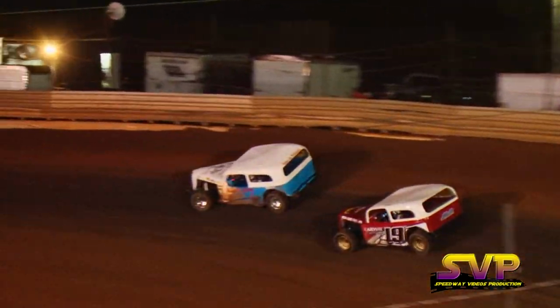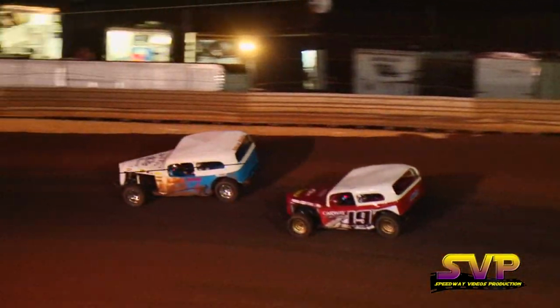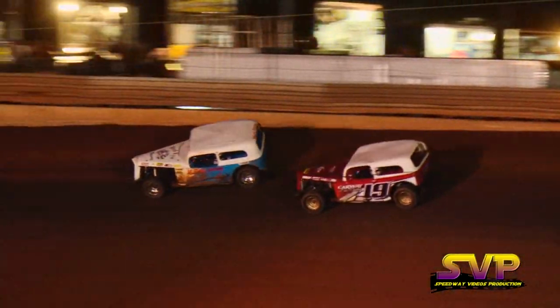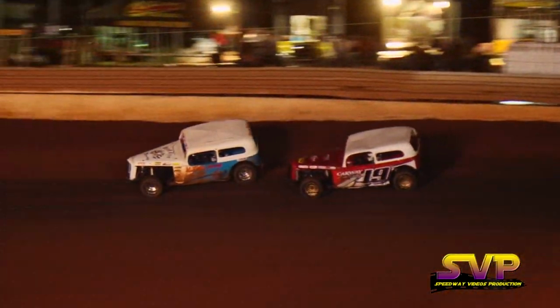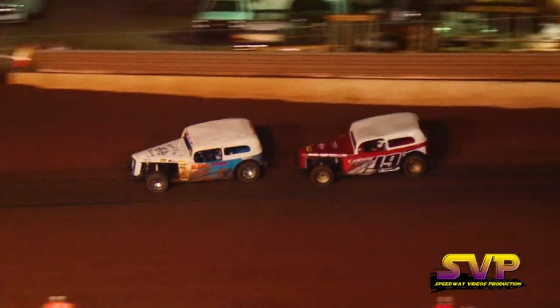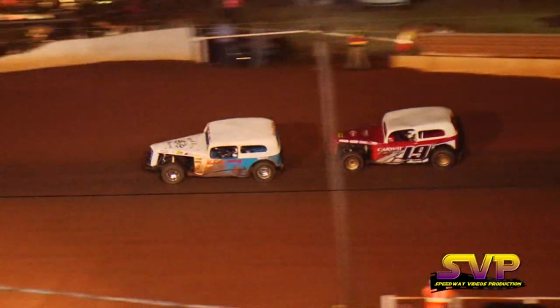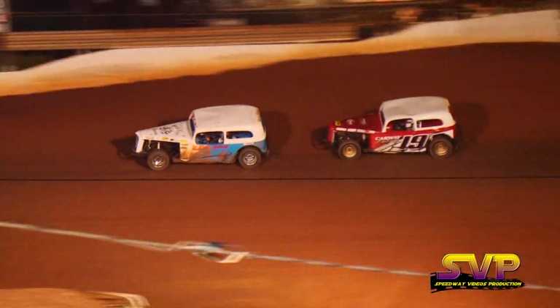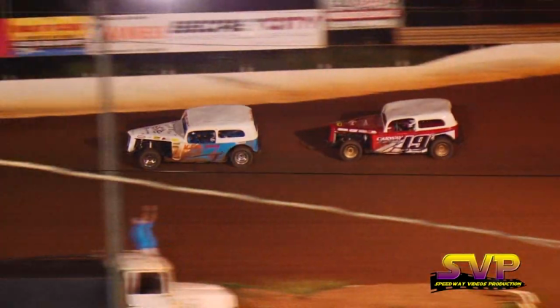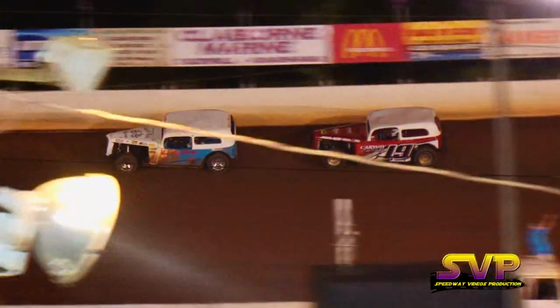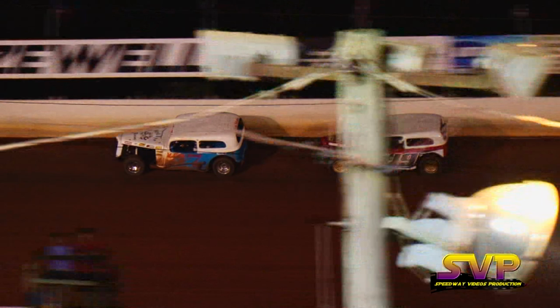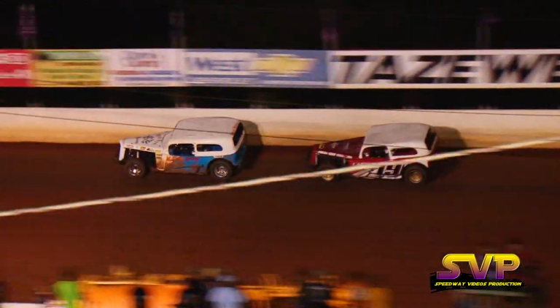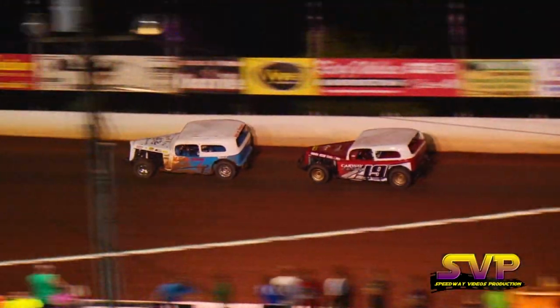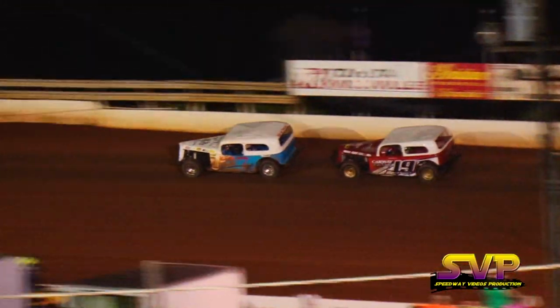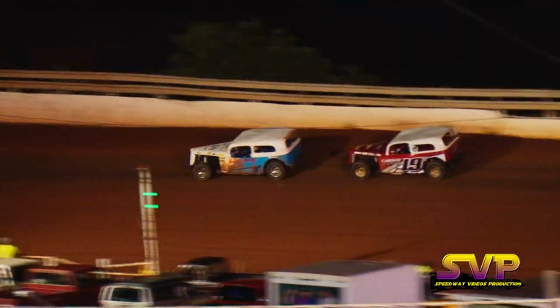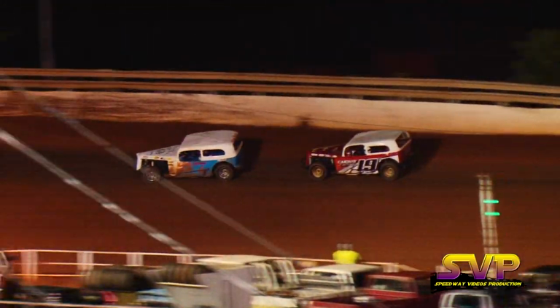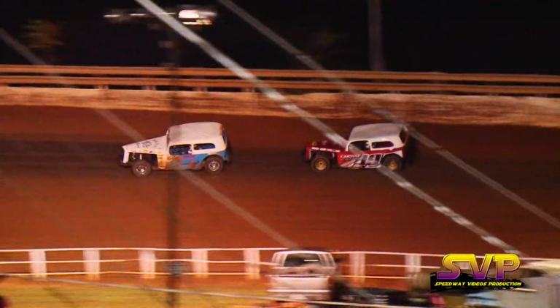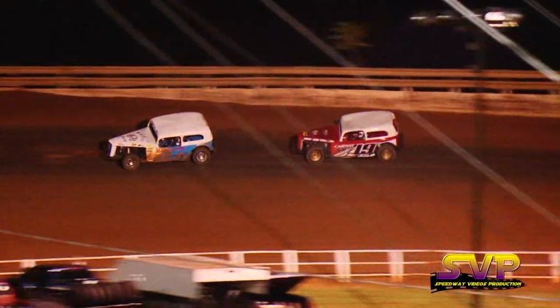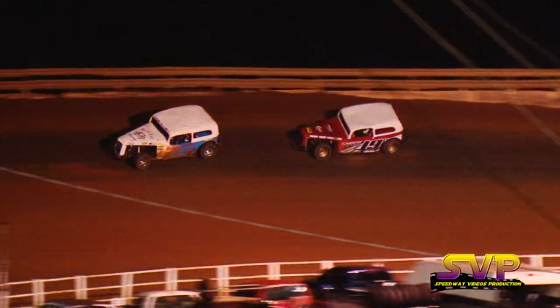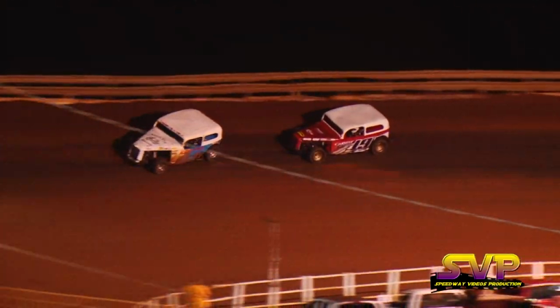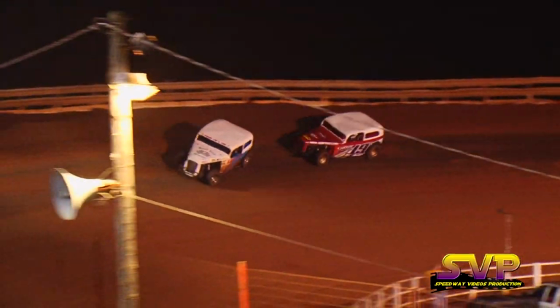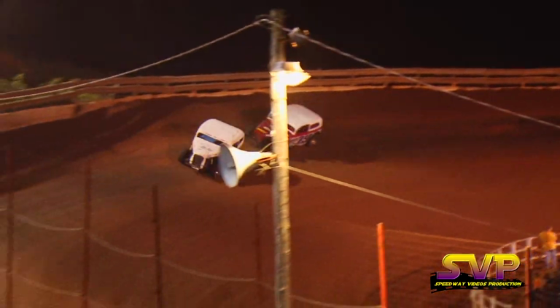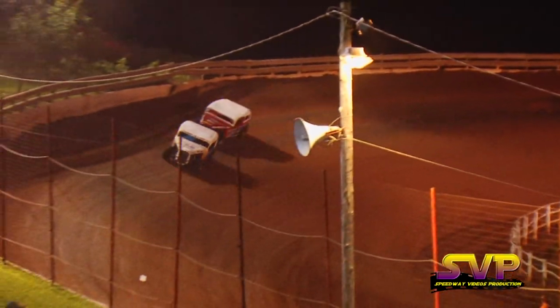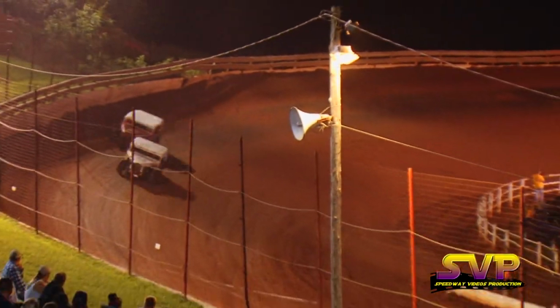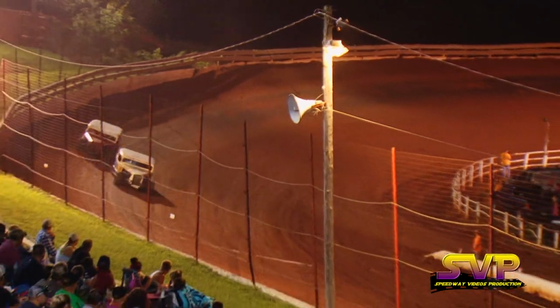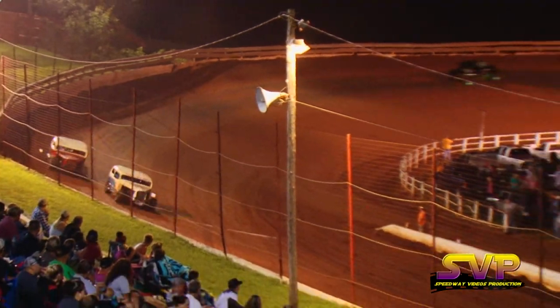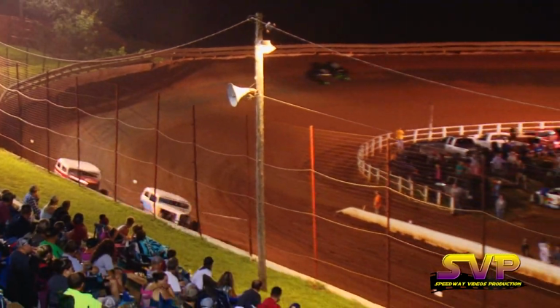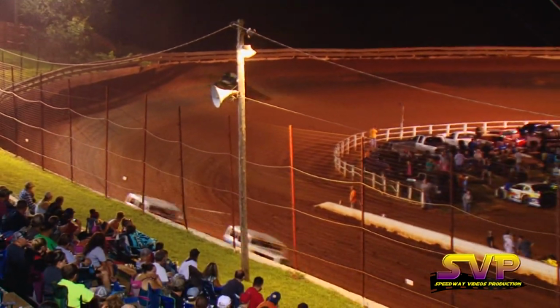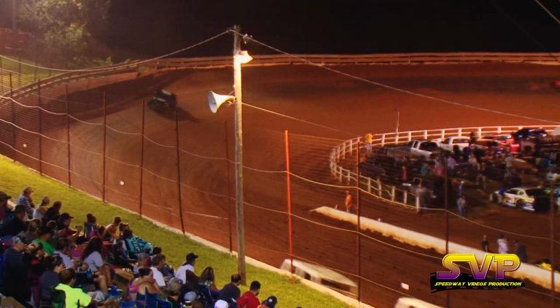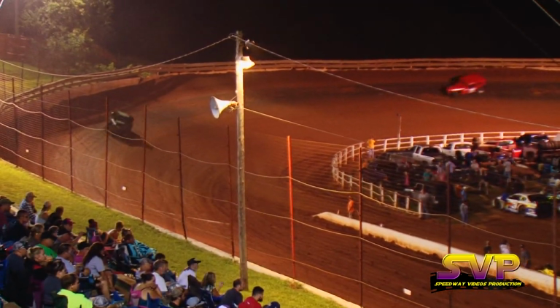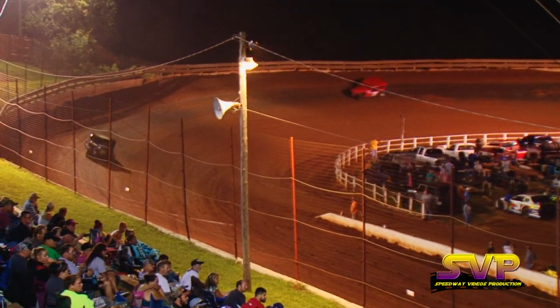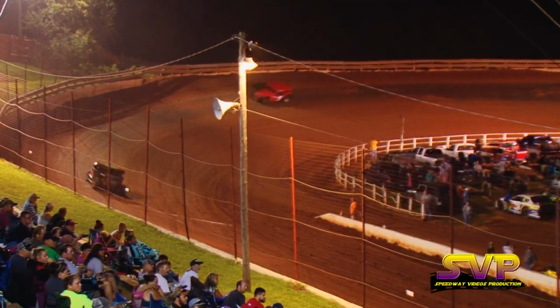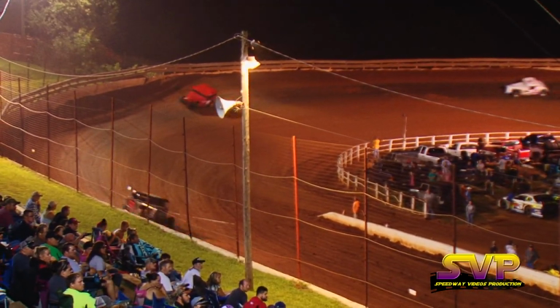Logan Dukes still not giving up. He's trying to get to that back bumper, maybe give him a little love tap — get him loose so he can get by your leader John Stevens. Twelve down, three more to go.